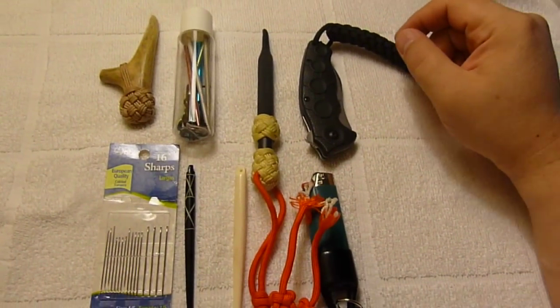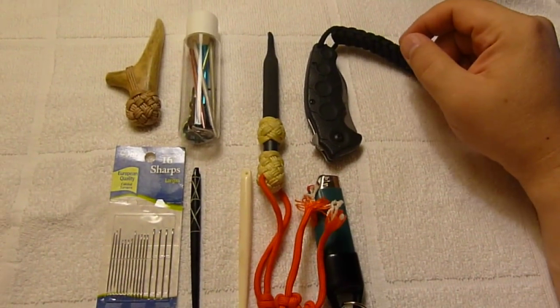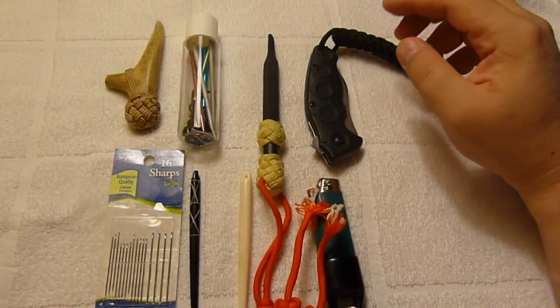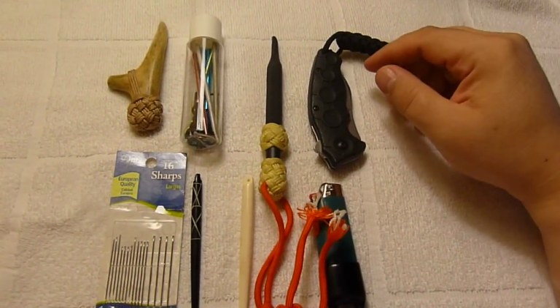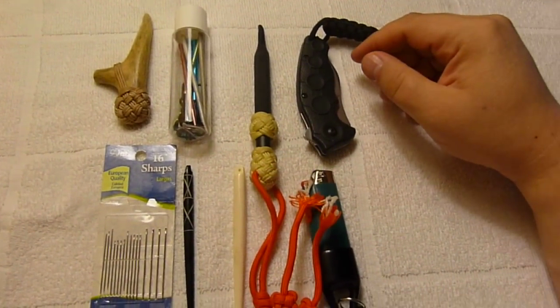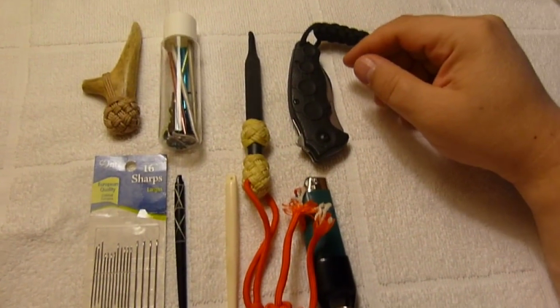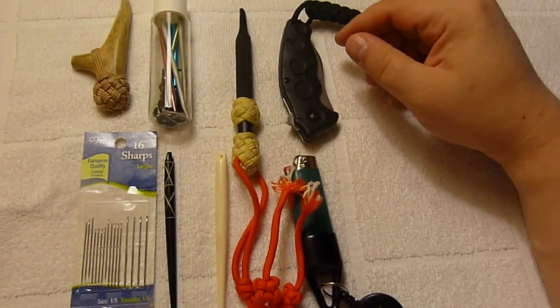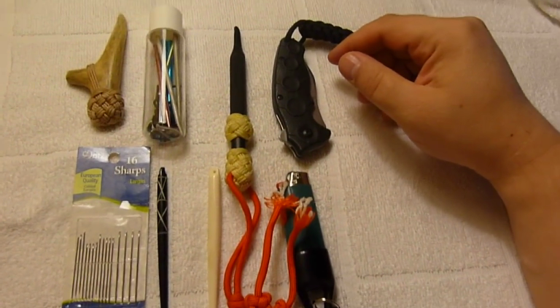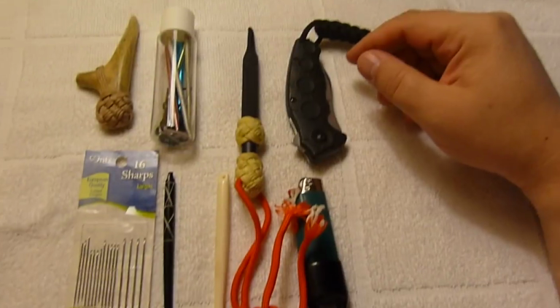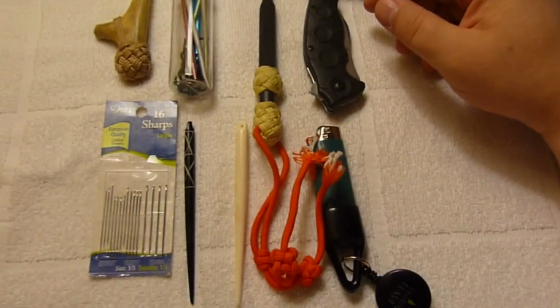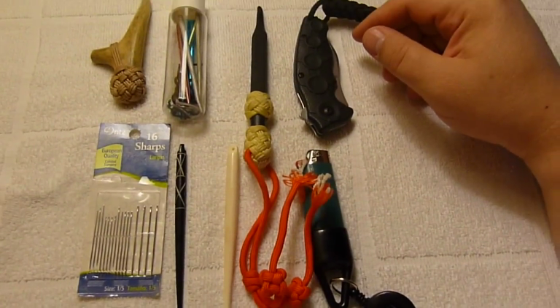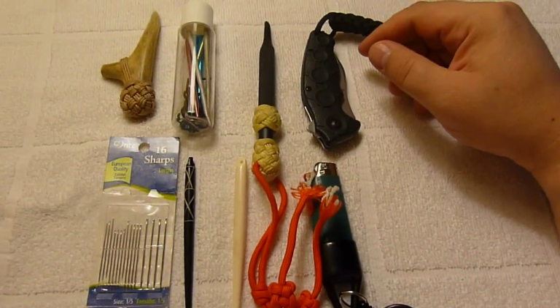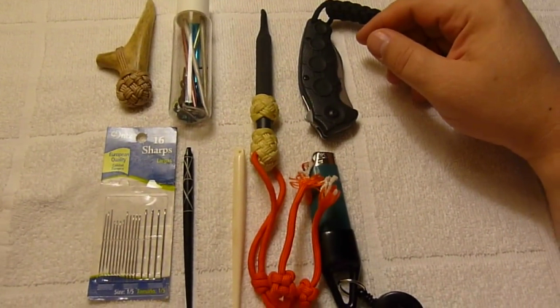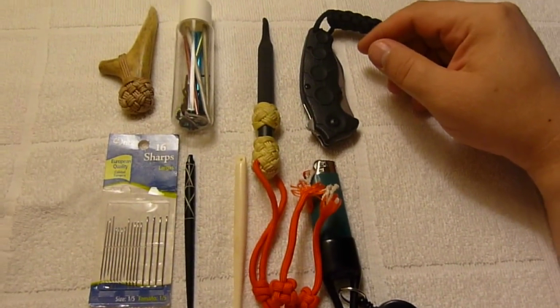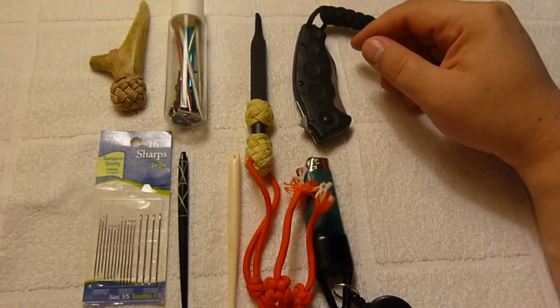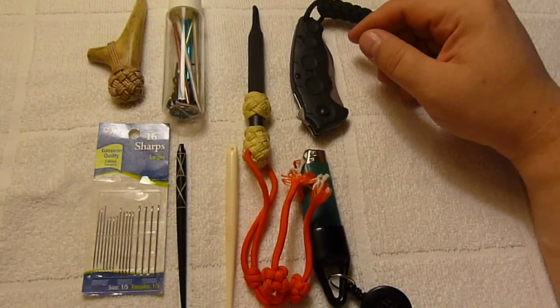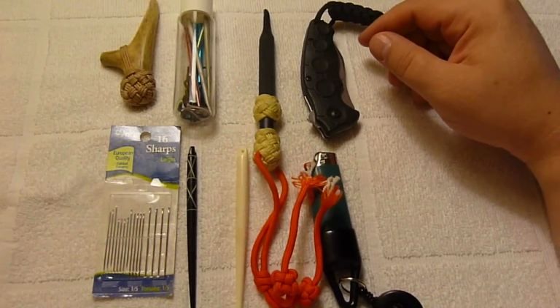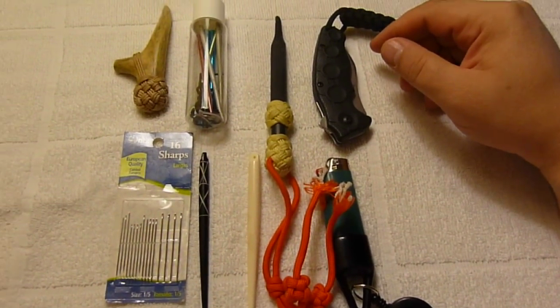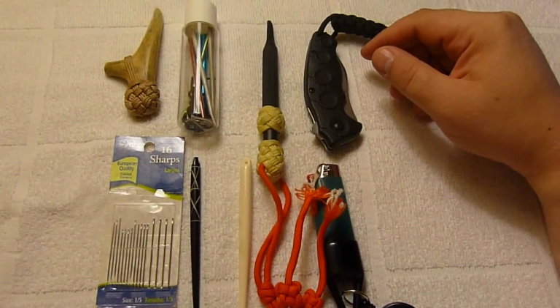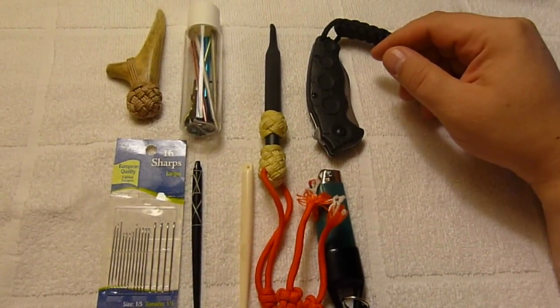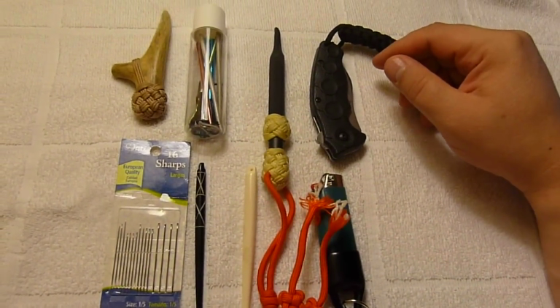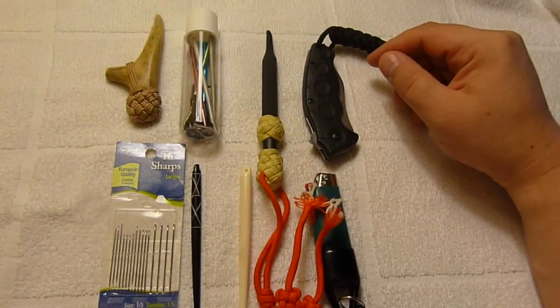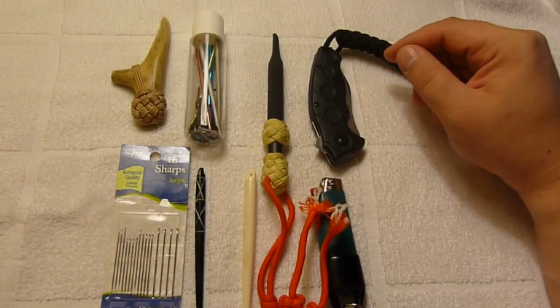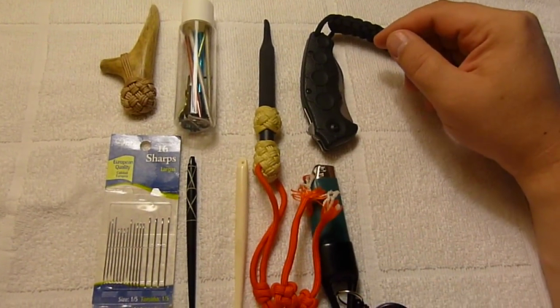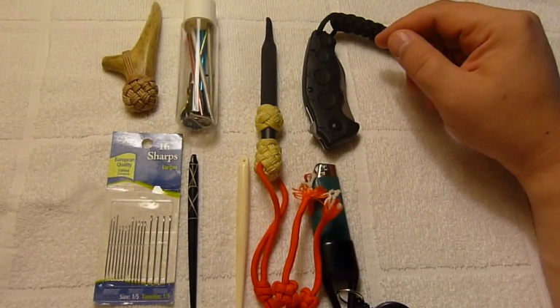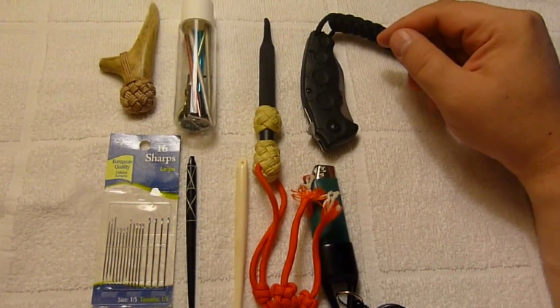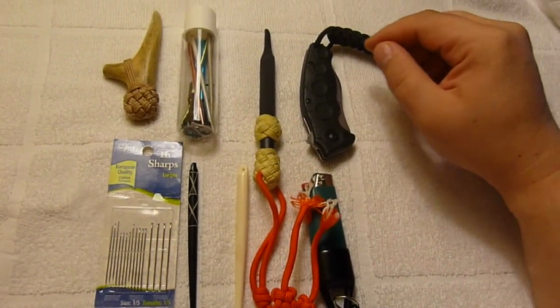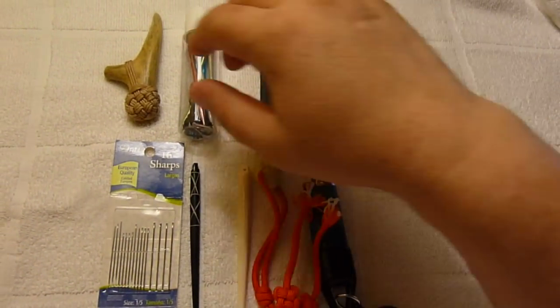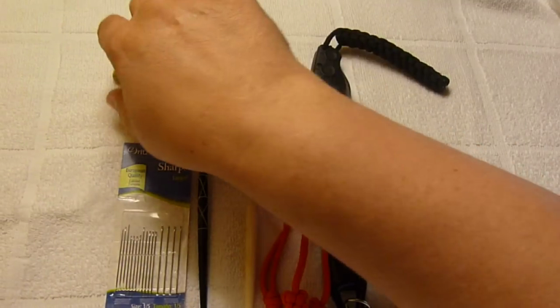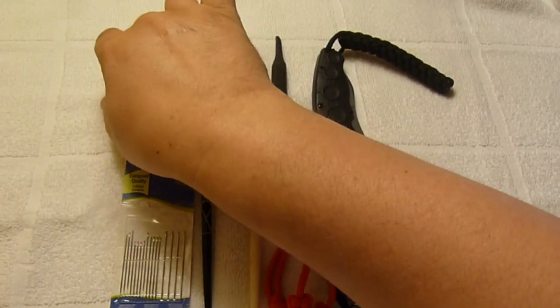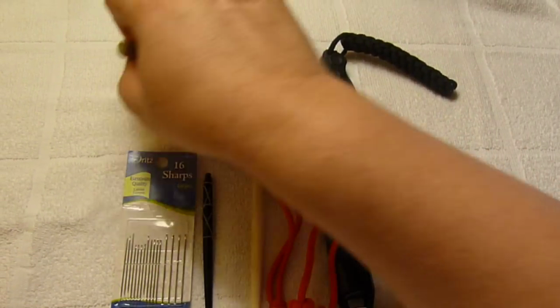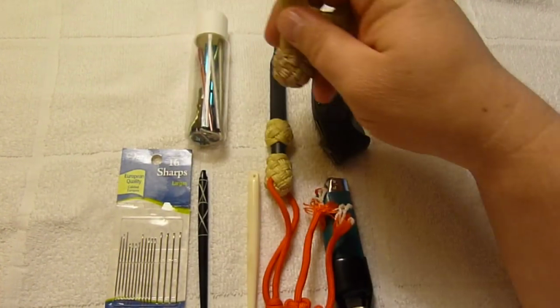You can actually have even less tools than this and still do a pretty good job, or more tools. Some people work with more or less — it just depends on what you're comfortable with.